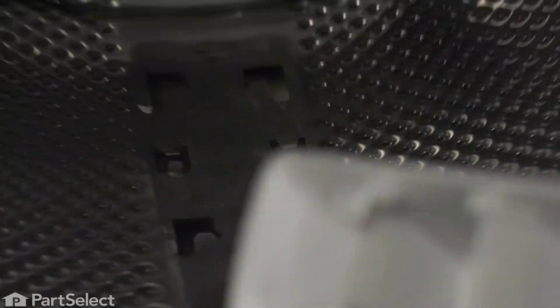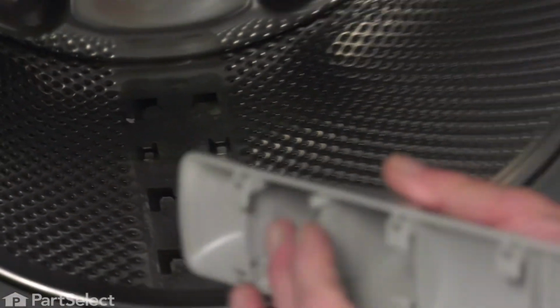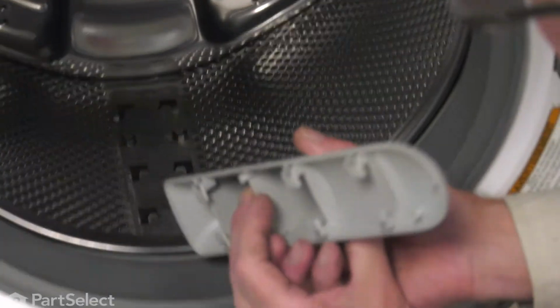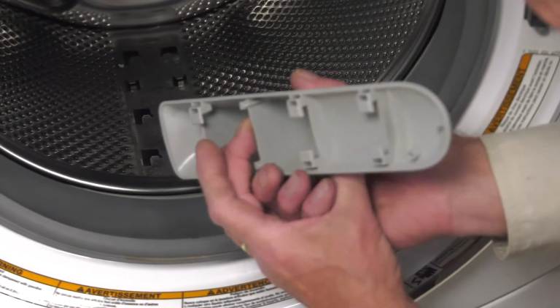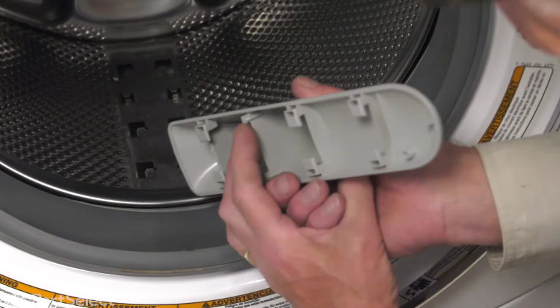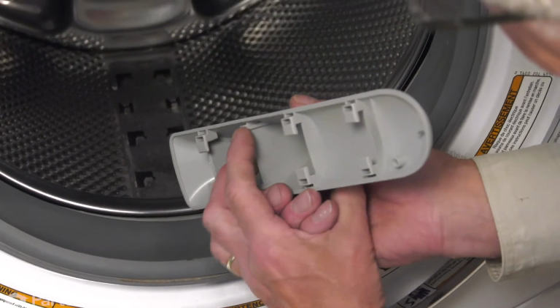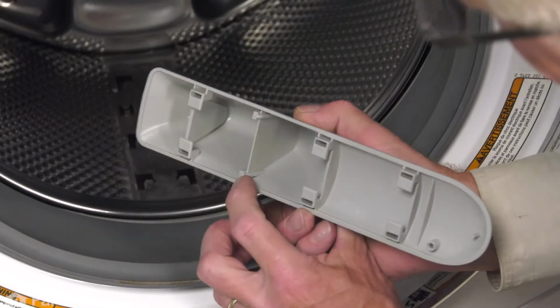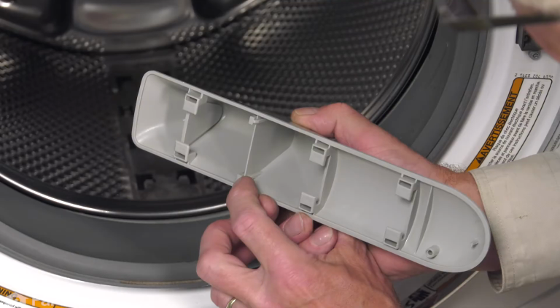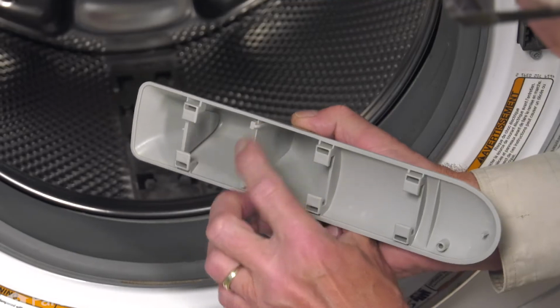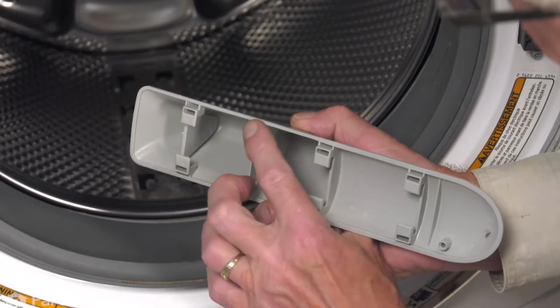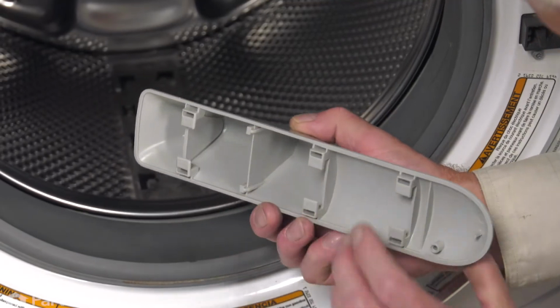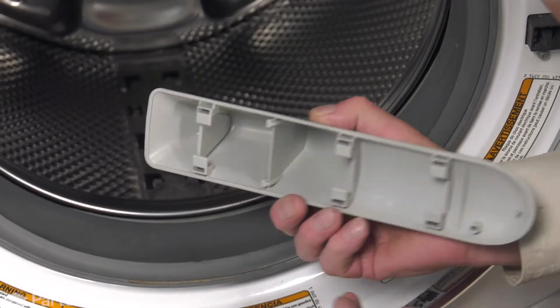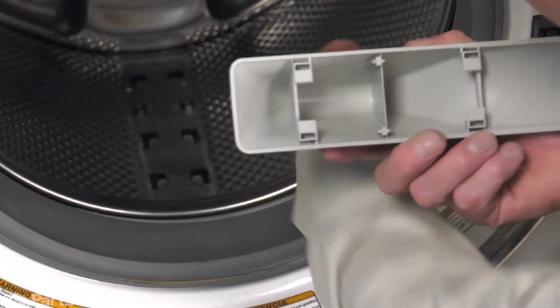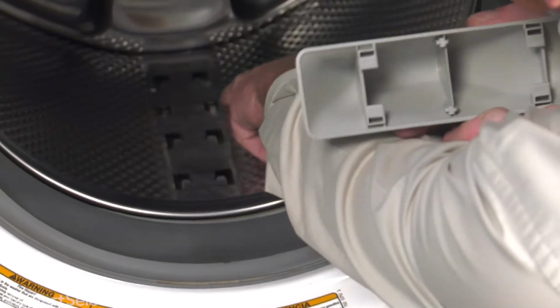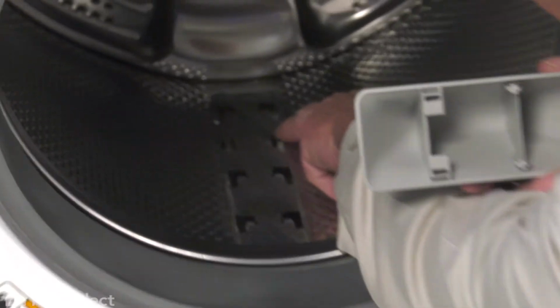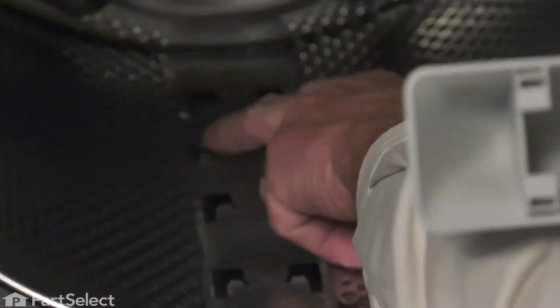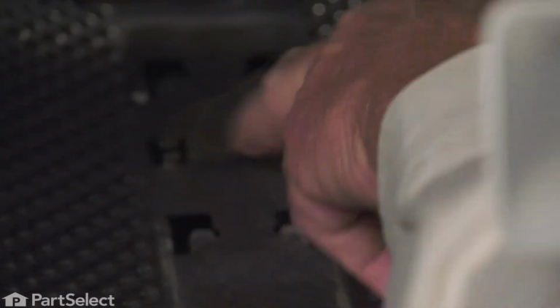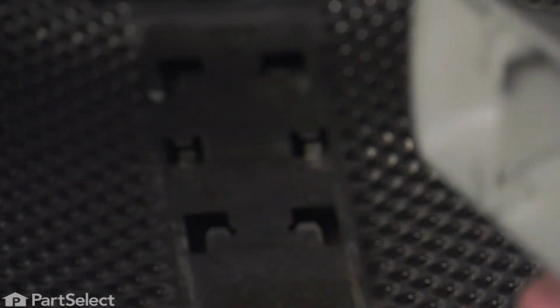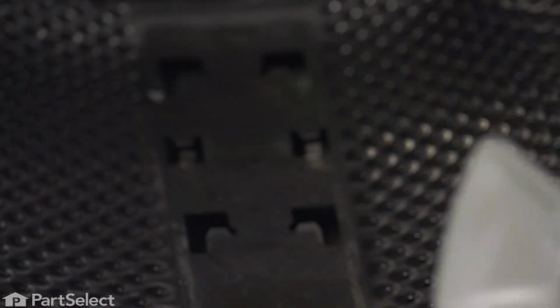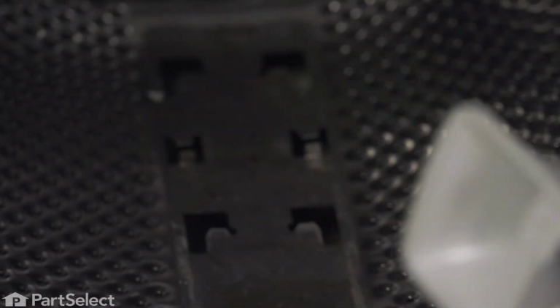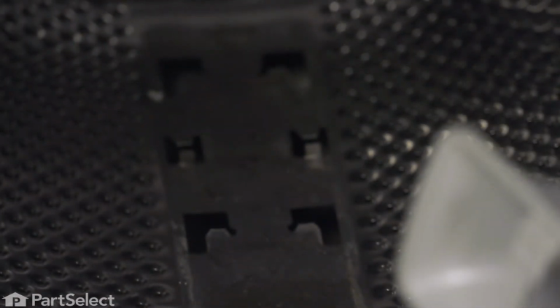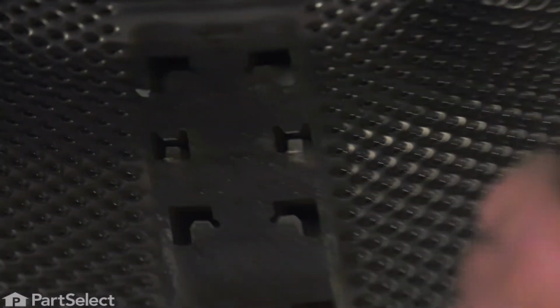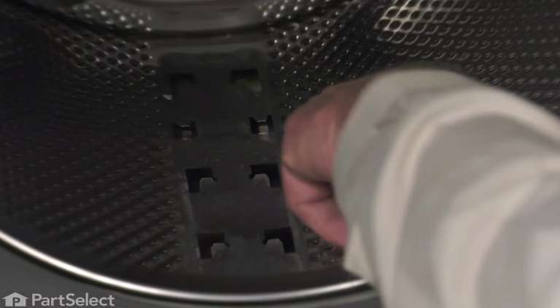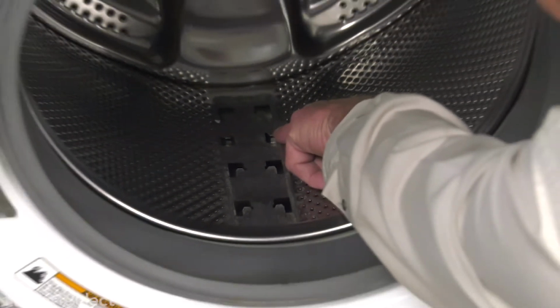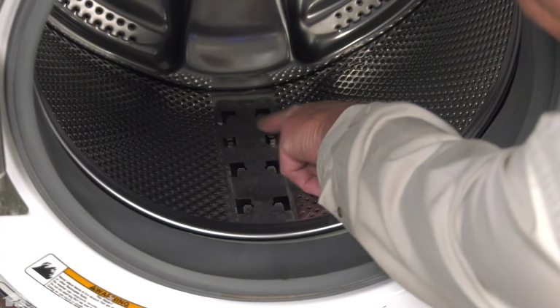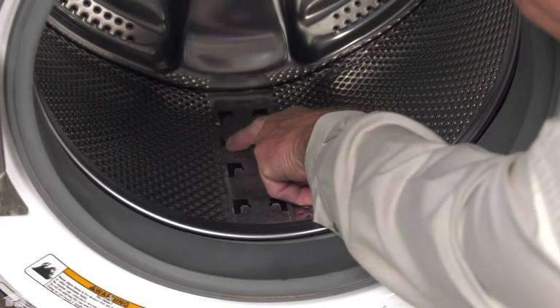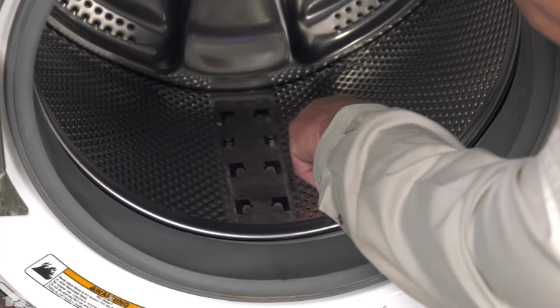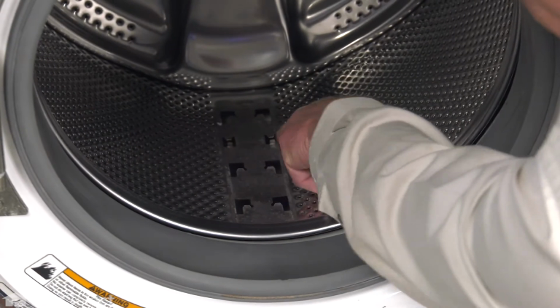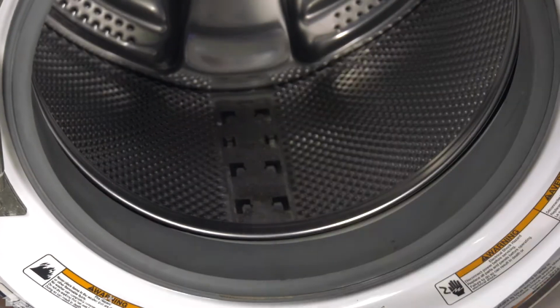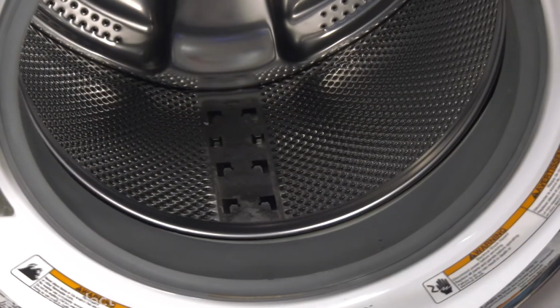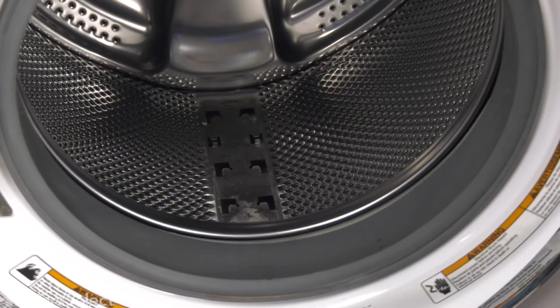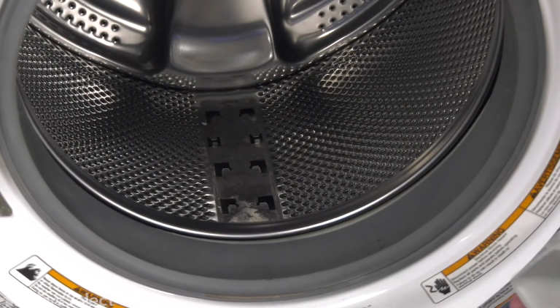When we set that new baffle into place, these two pins will push down on those tabs. As we pull it forward, those two pins will drop into the space between the raised portion and that slanted portion.